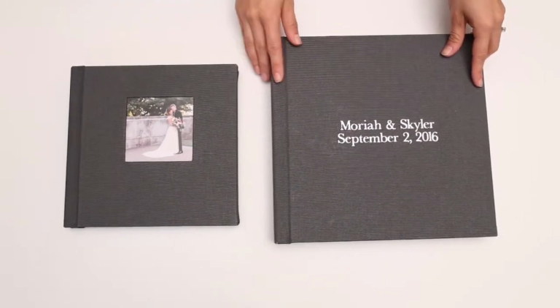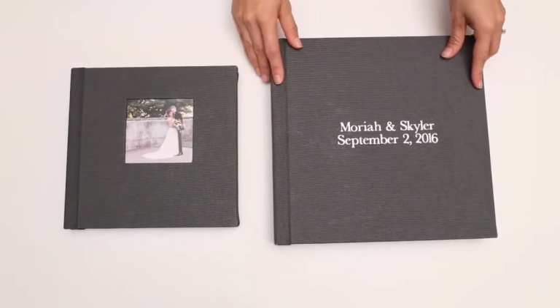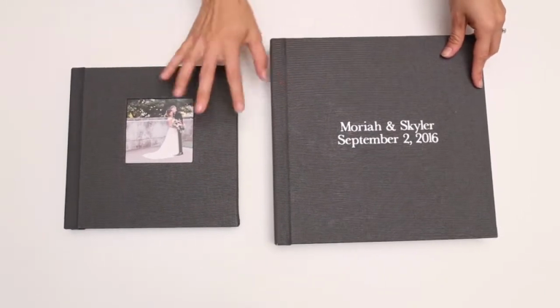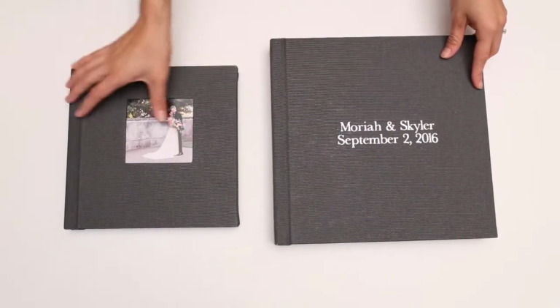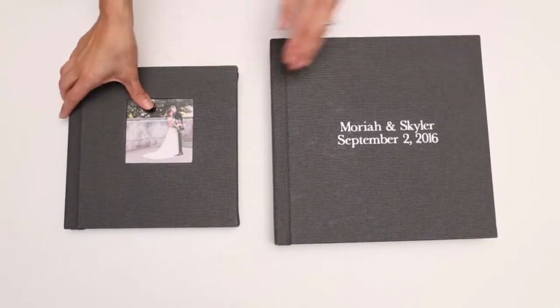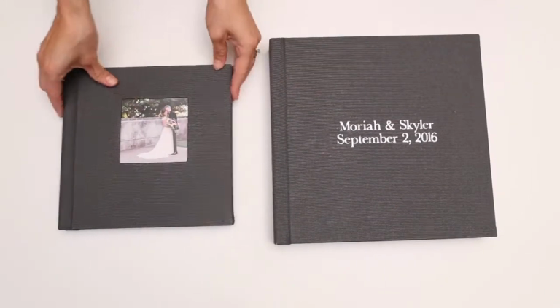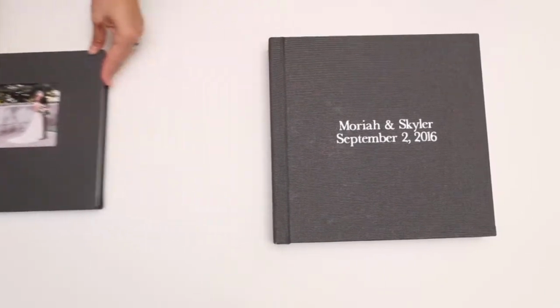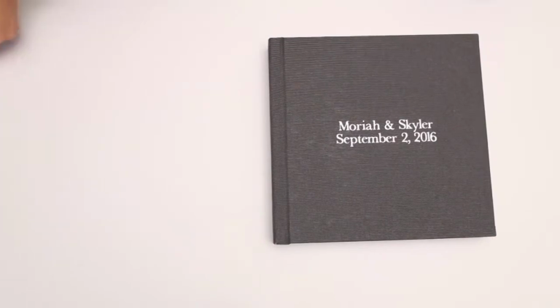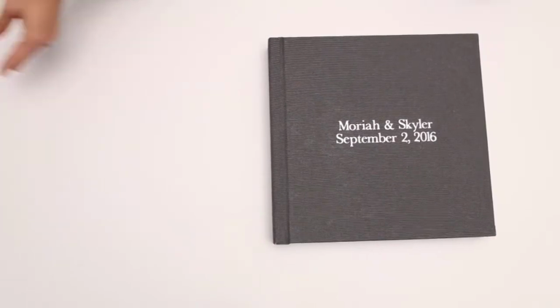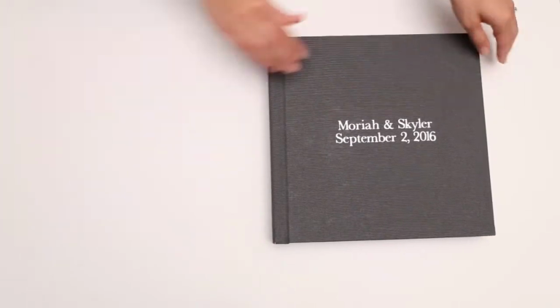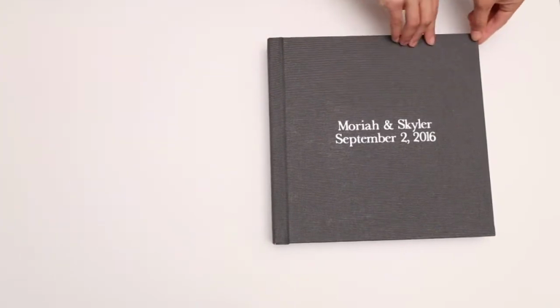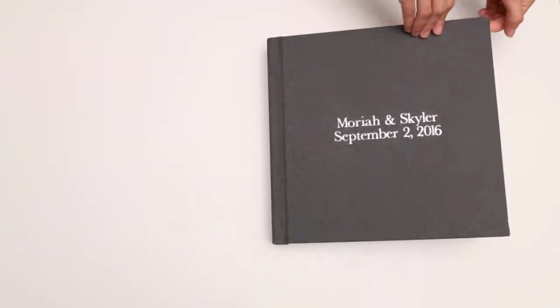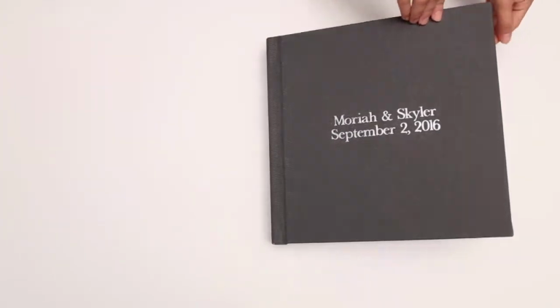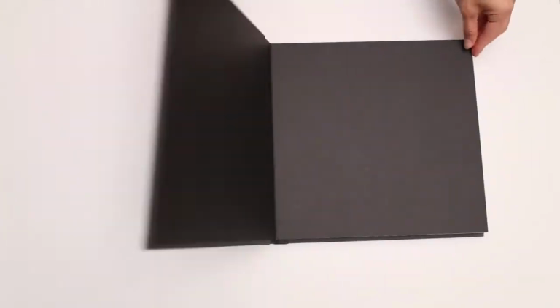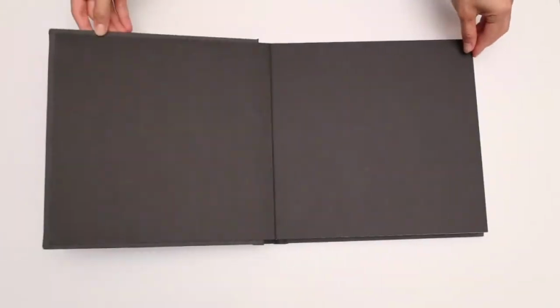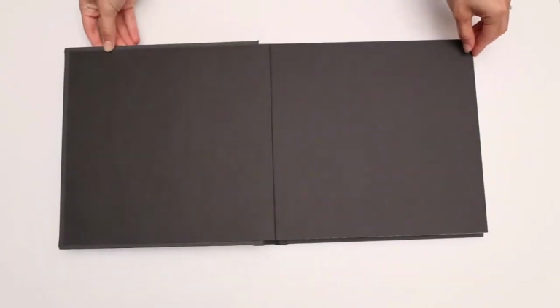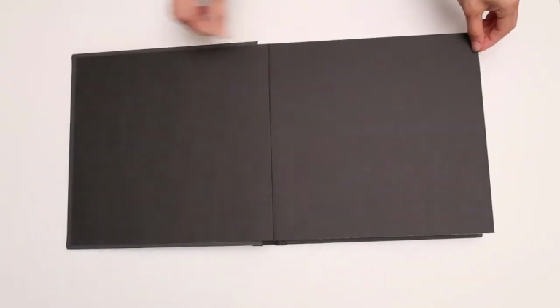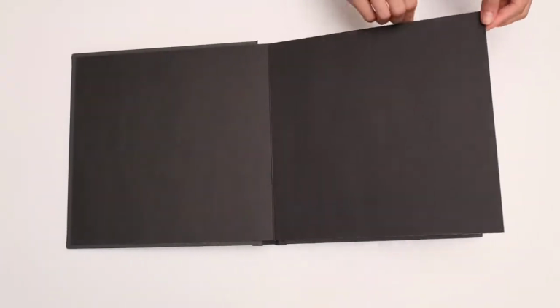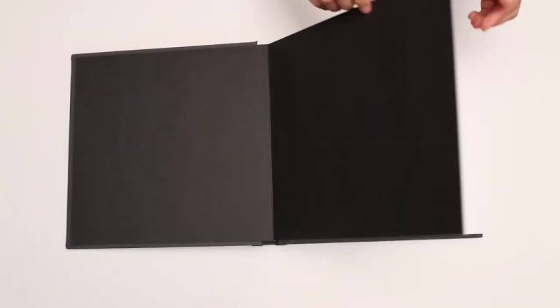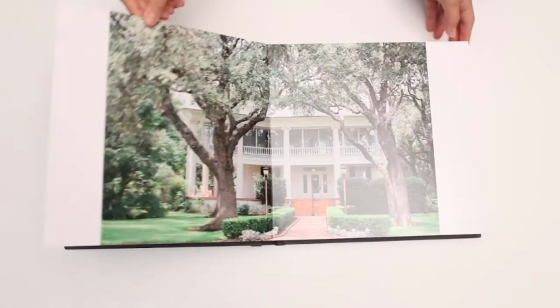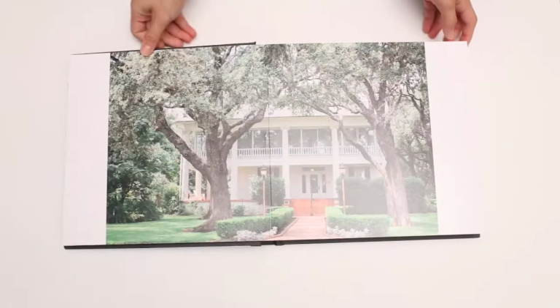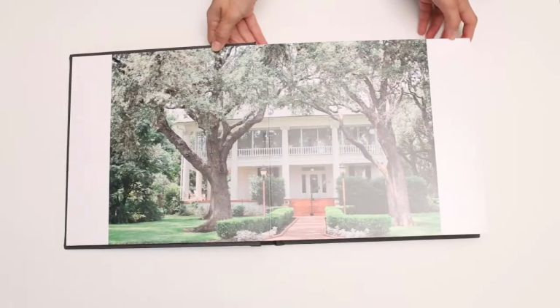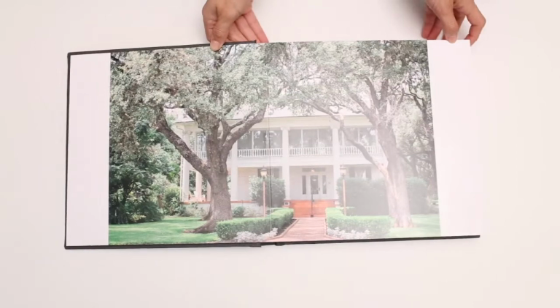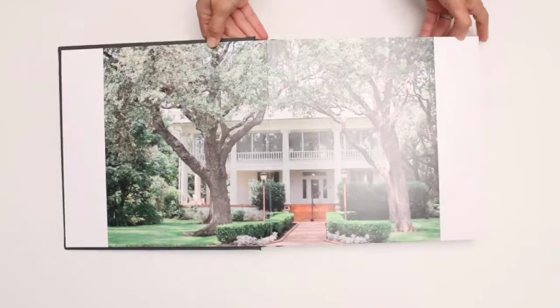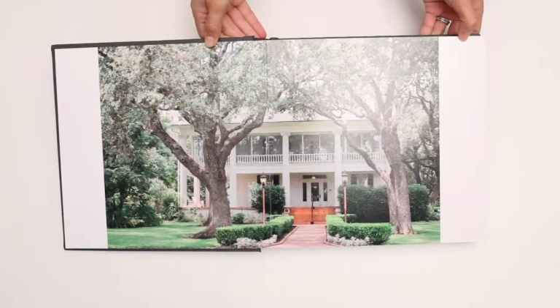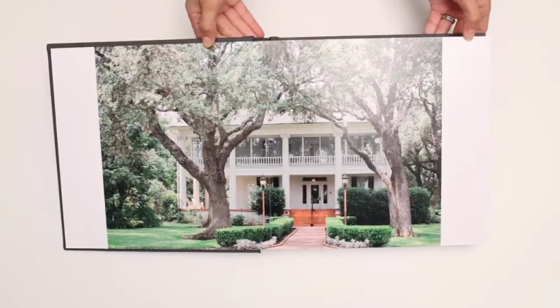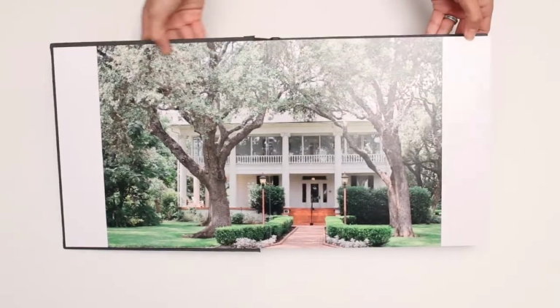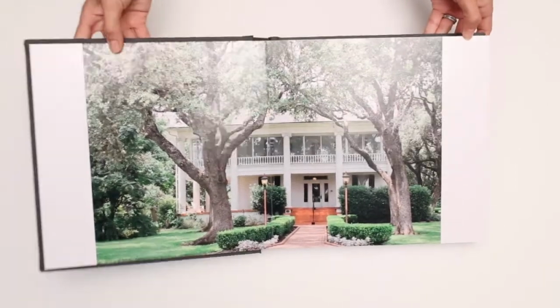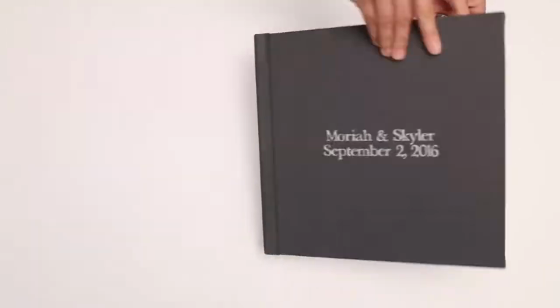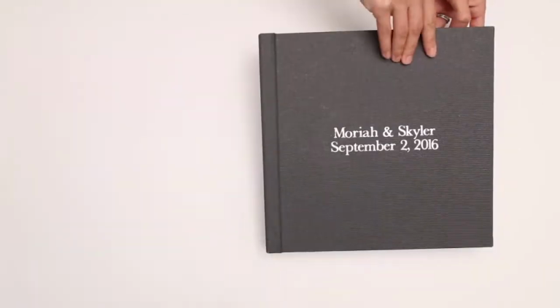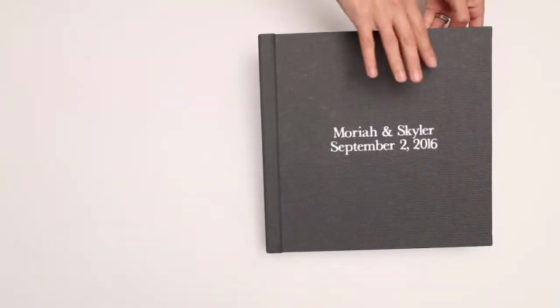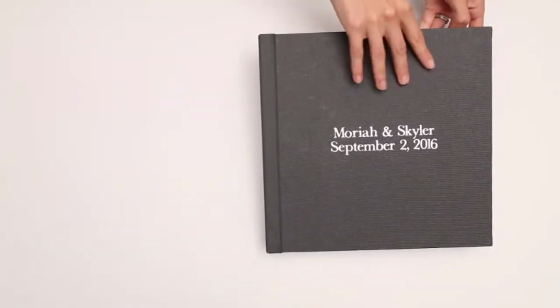We're going to go ahead and check out the 10x10. So what we really like about these is, first of all, the front is actually linen — the front is a linen cover.